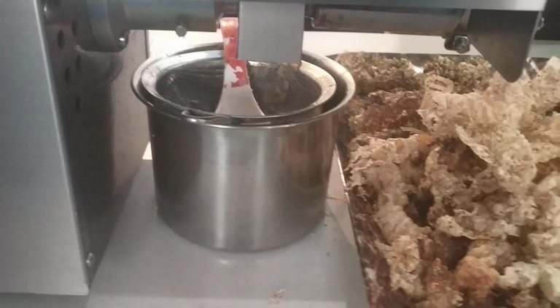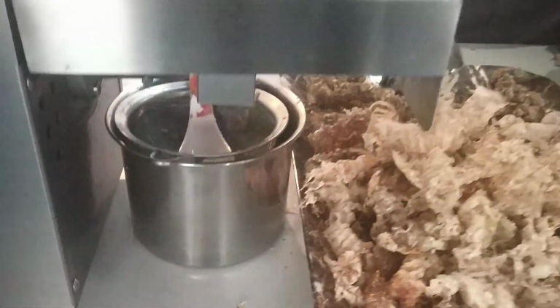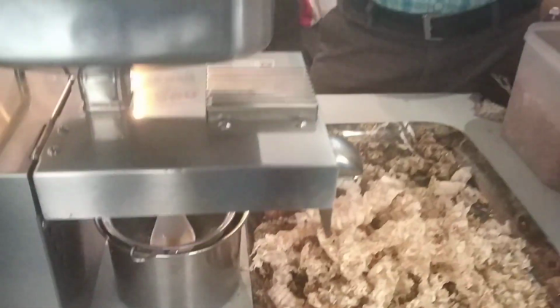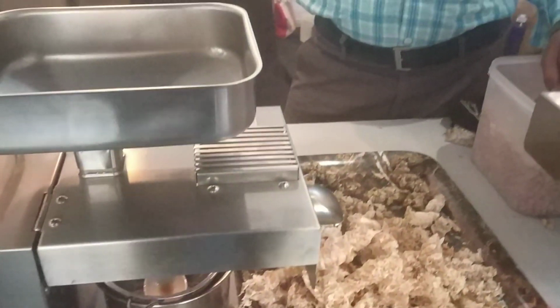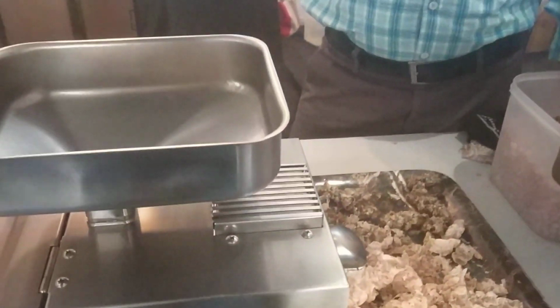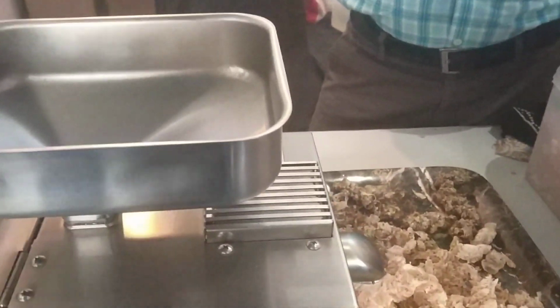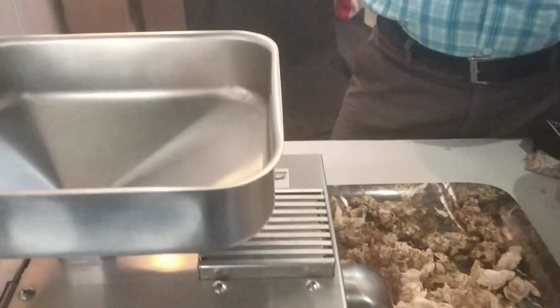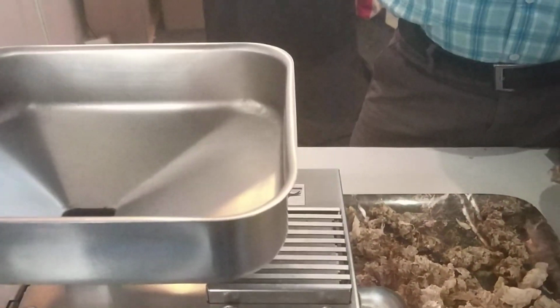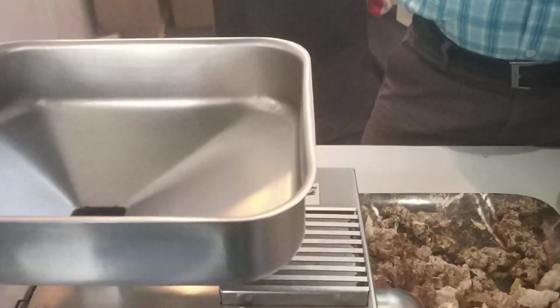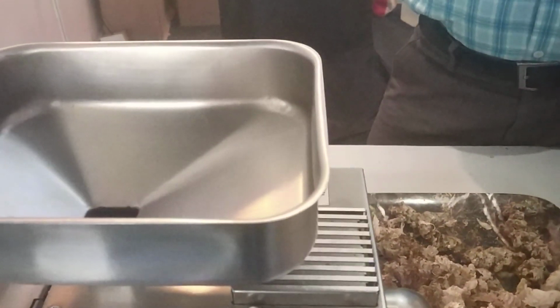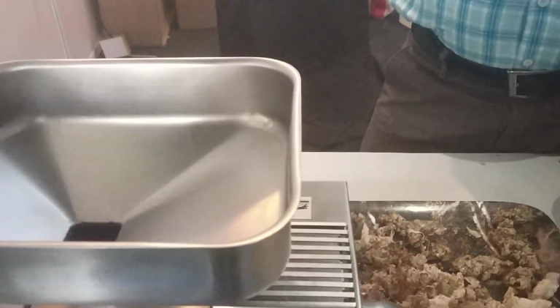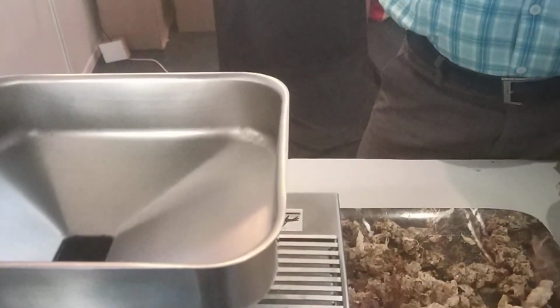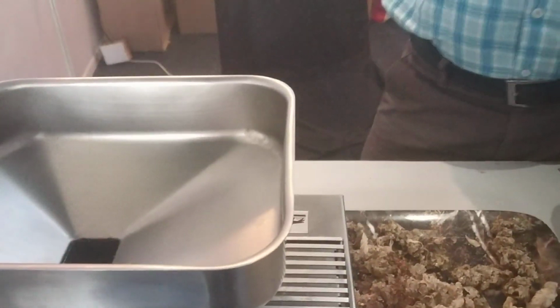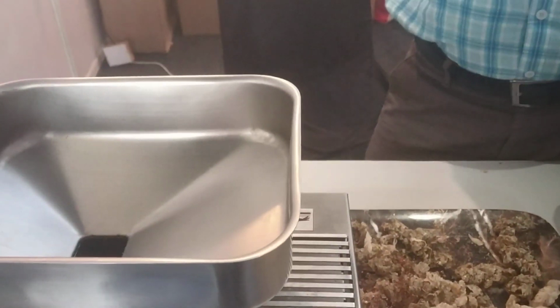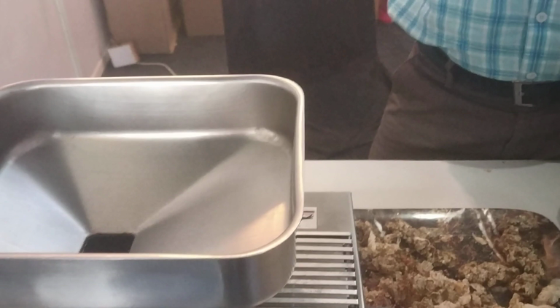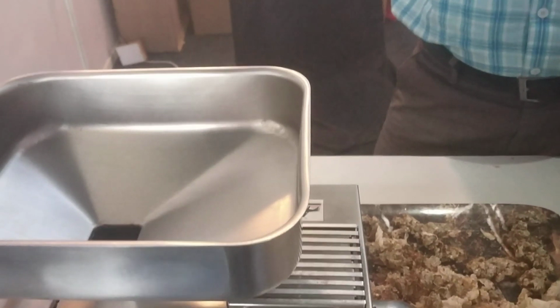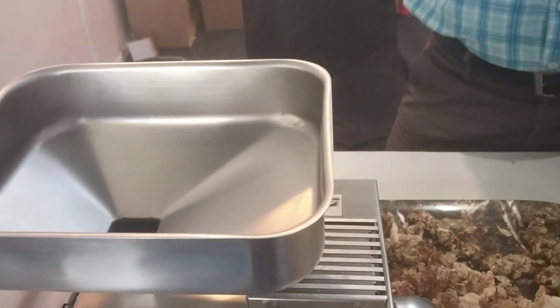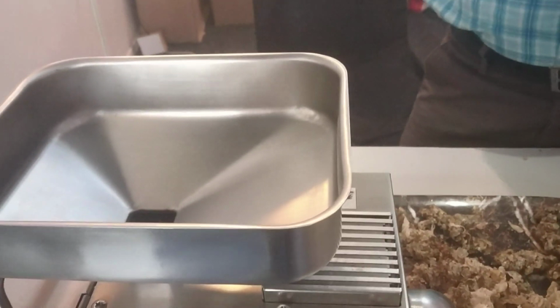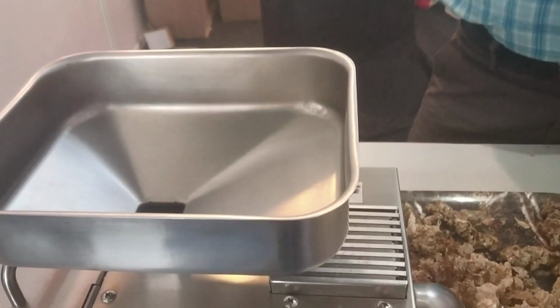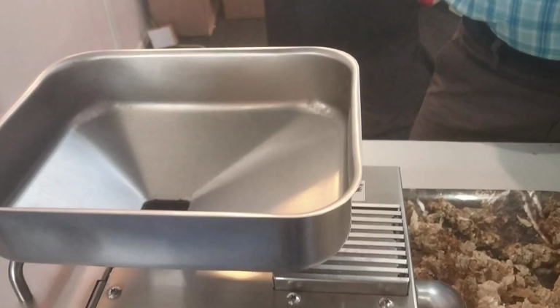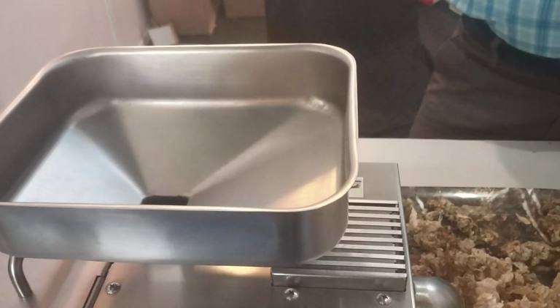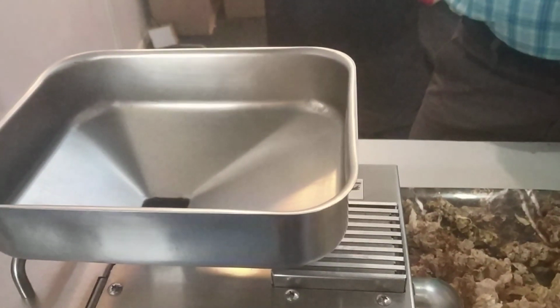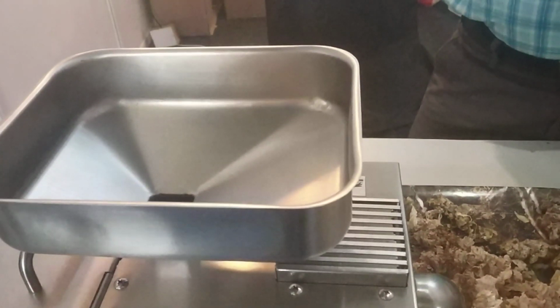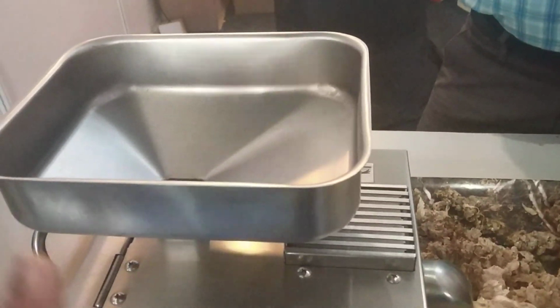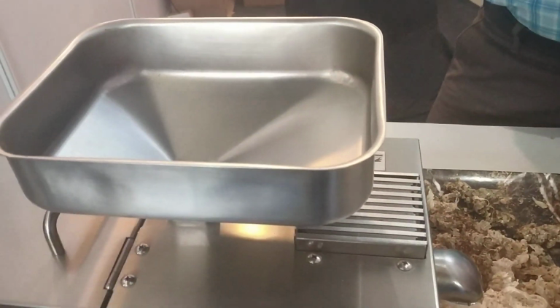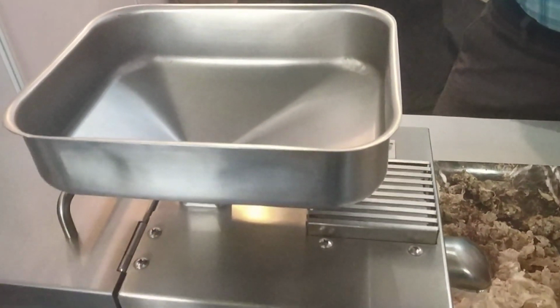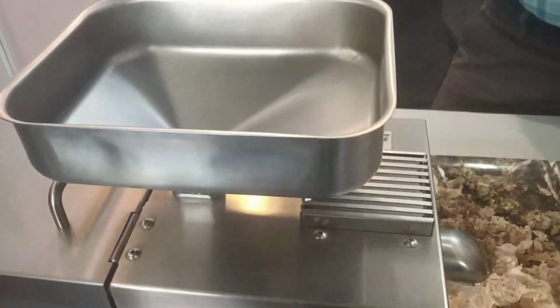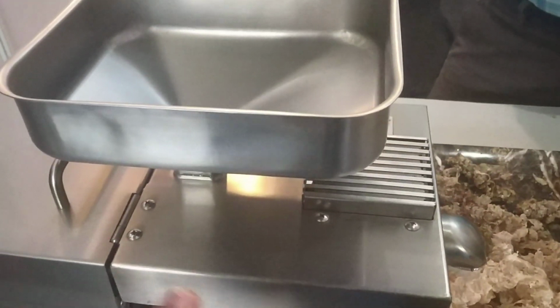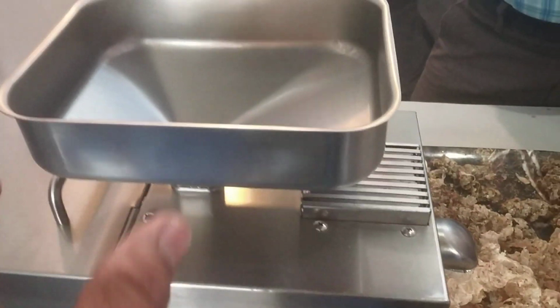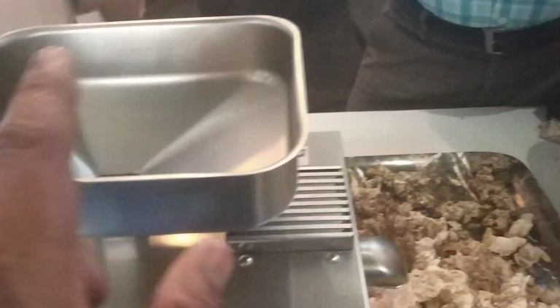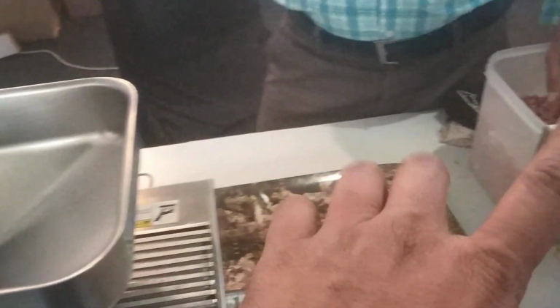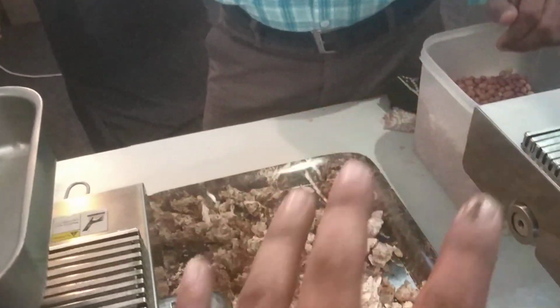To understand the yield: from 1 kg of shindana, you will get approximately 50 ml of oil.